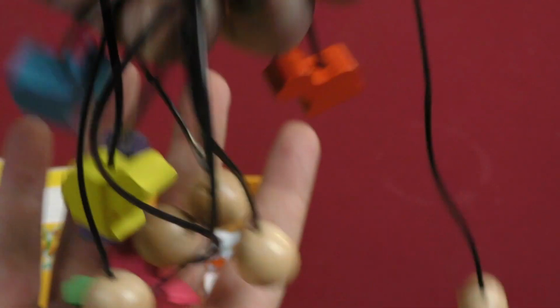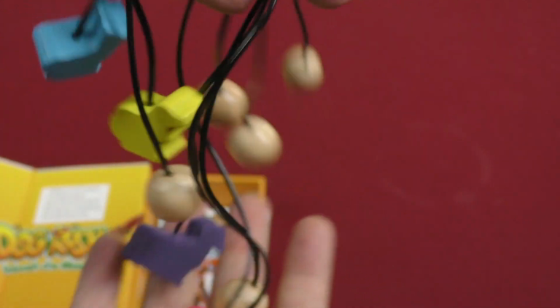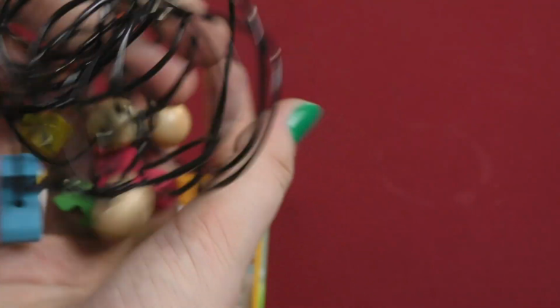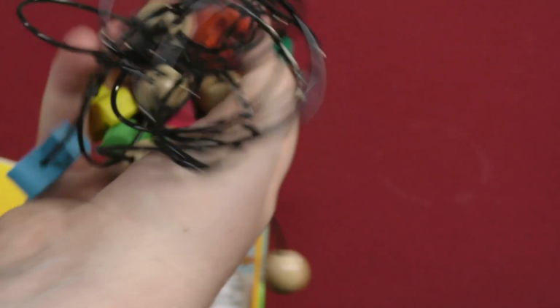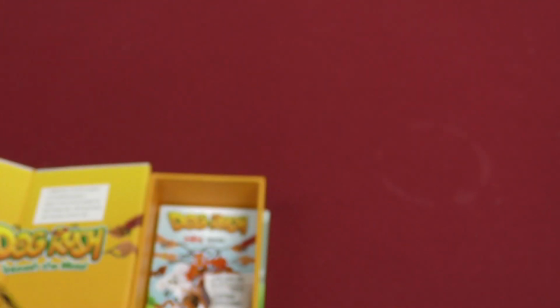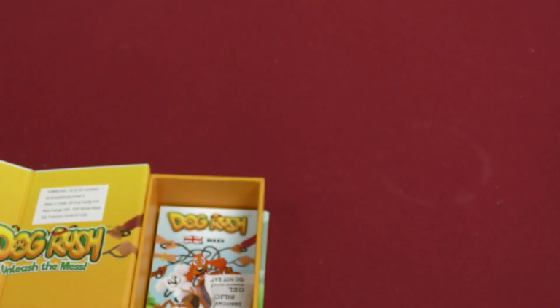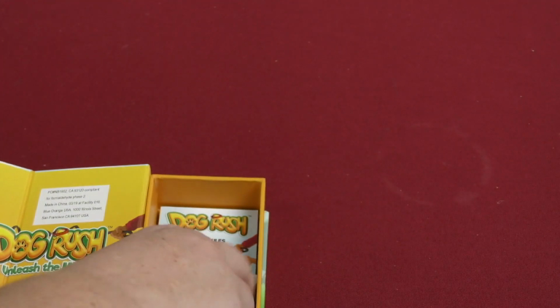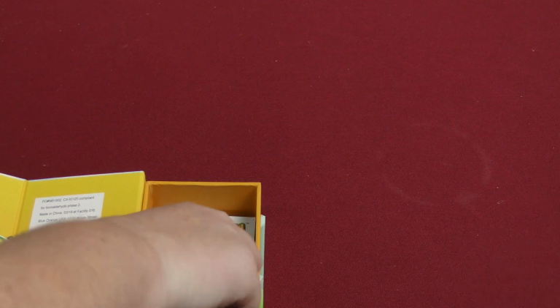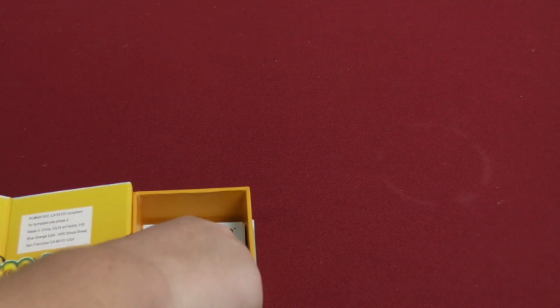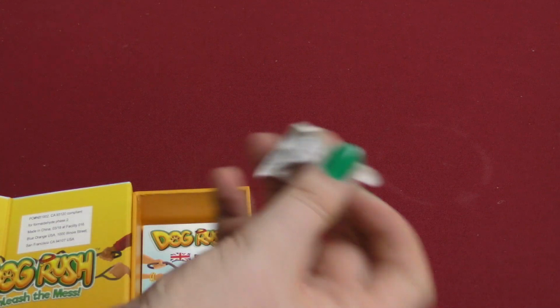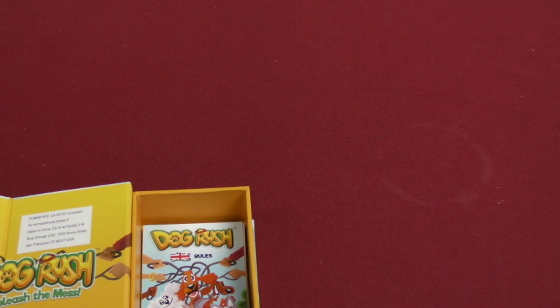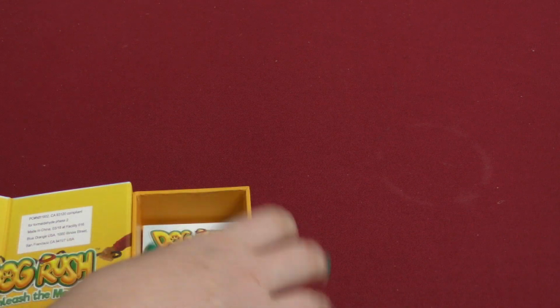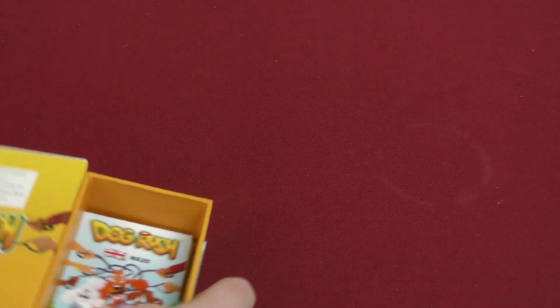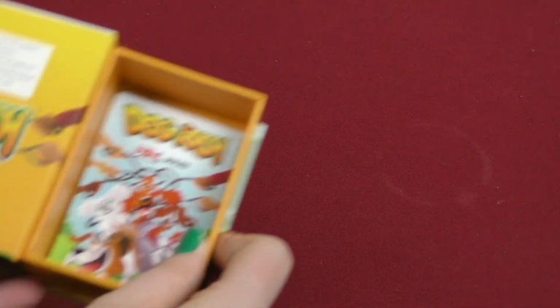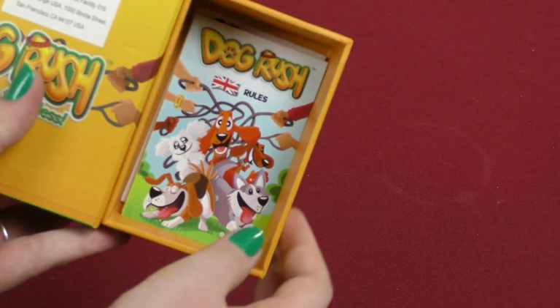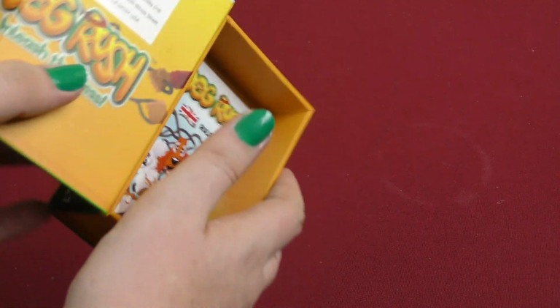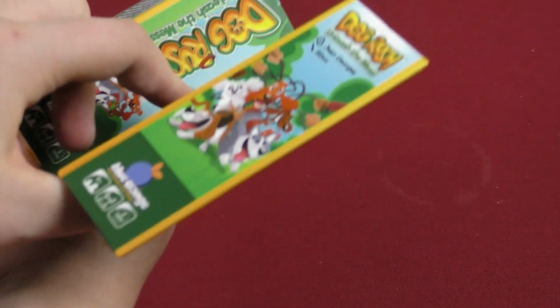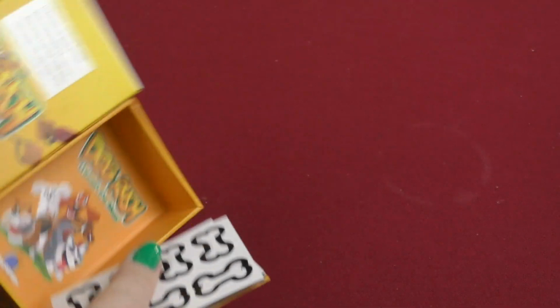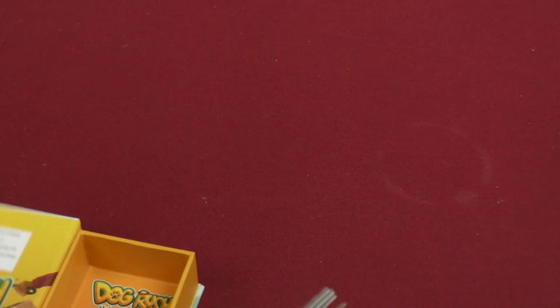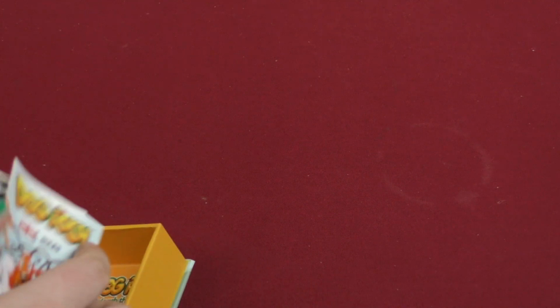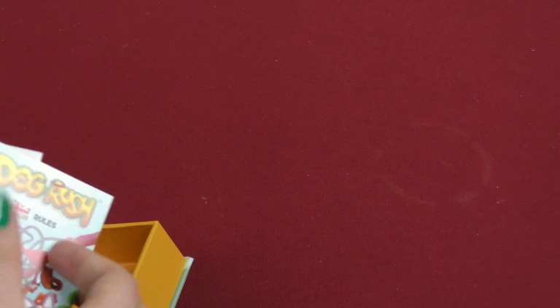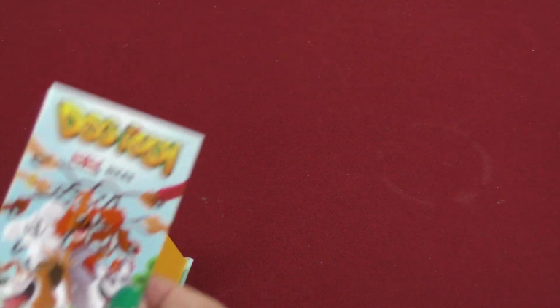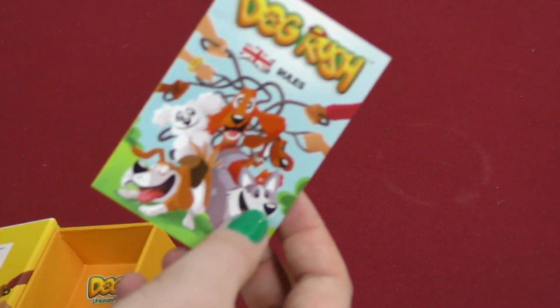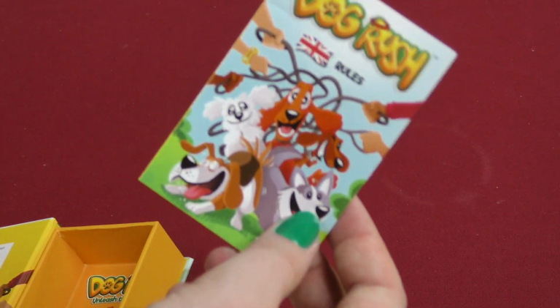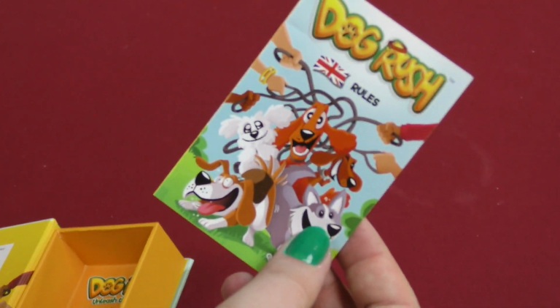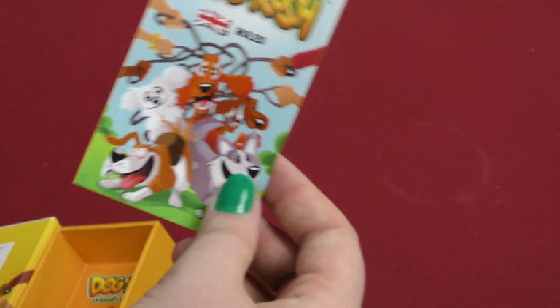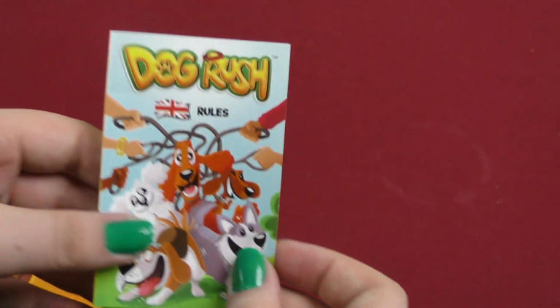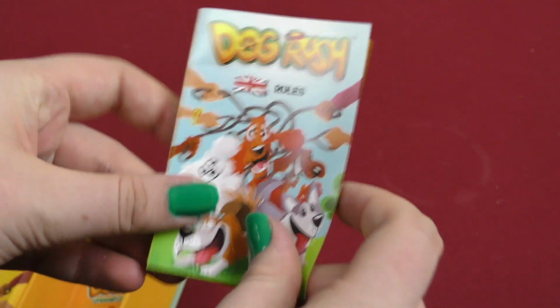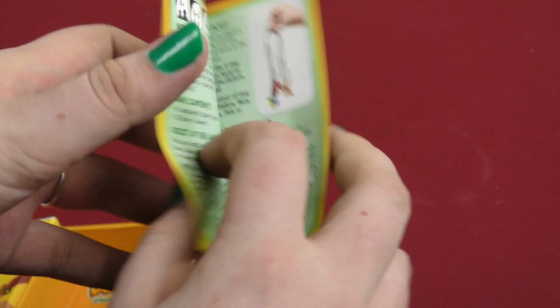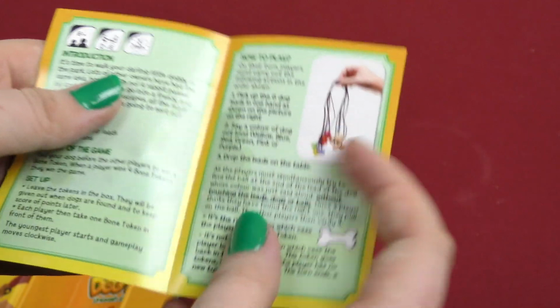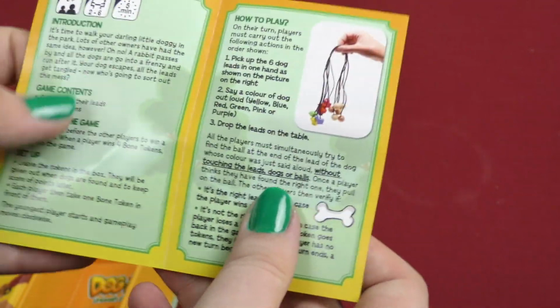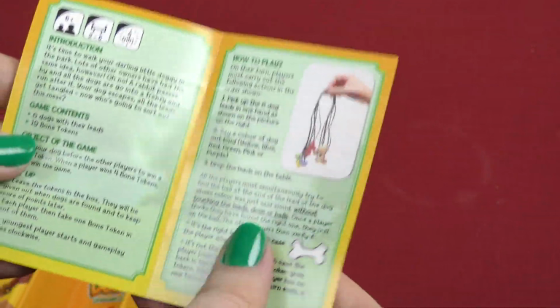And then there are their leashes - untangle that mess! And then underneath all that is when we finally see the rules. That's kind of interesting - normally that's the first thing you see.